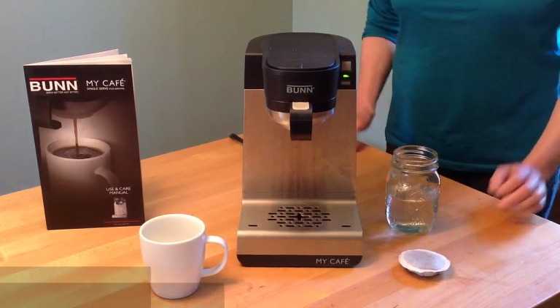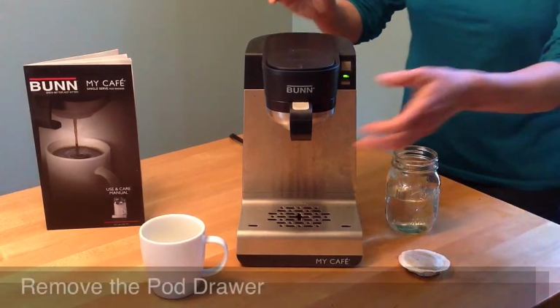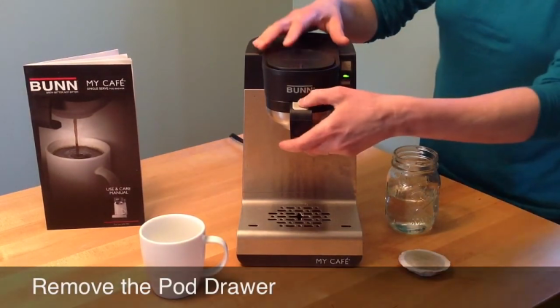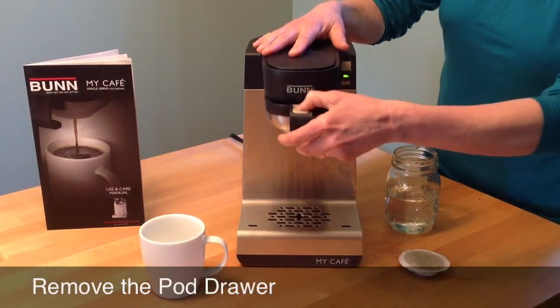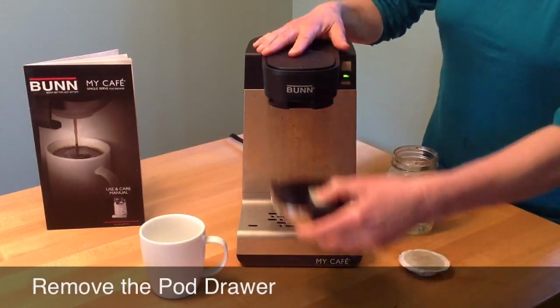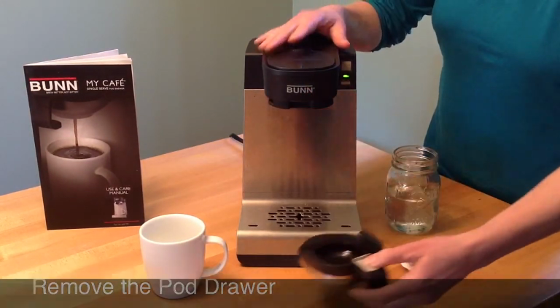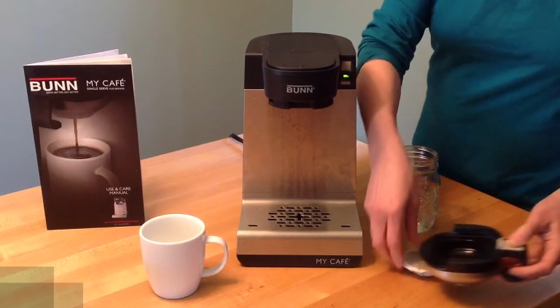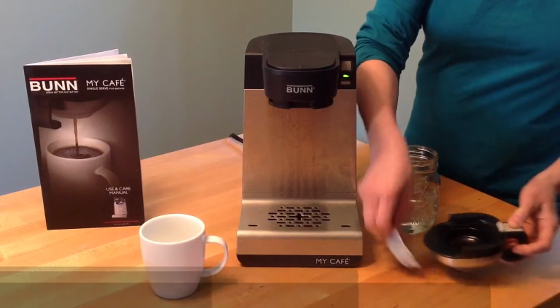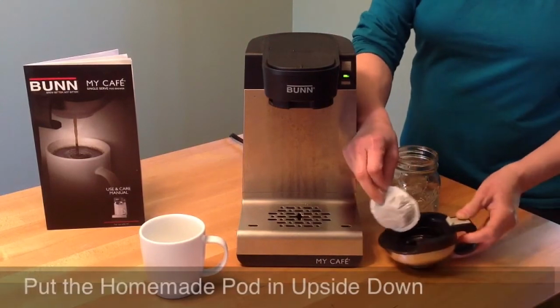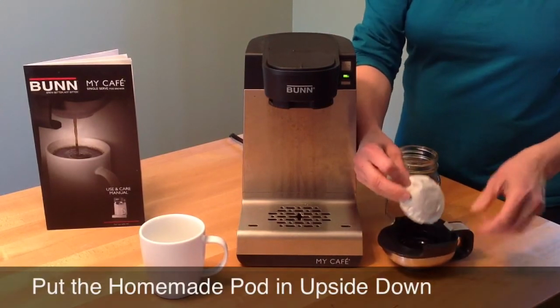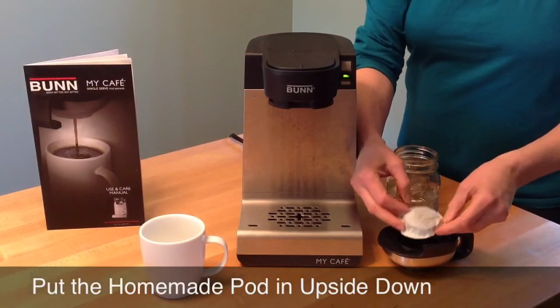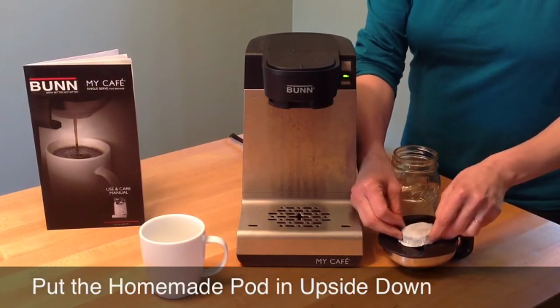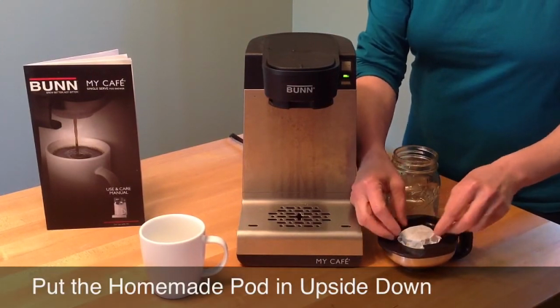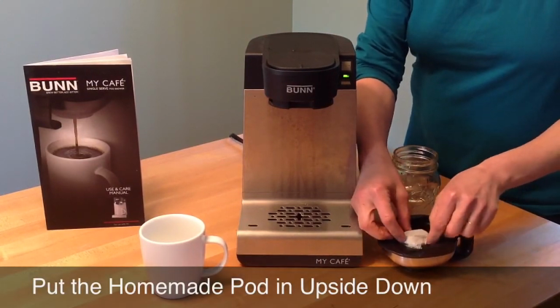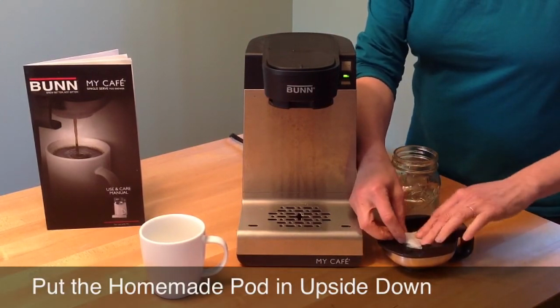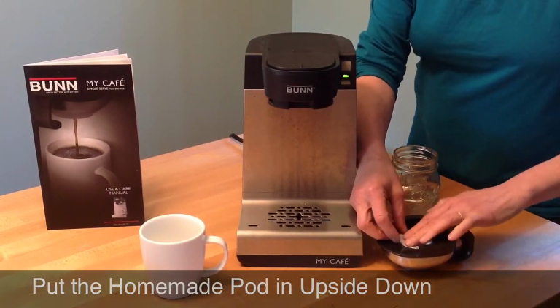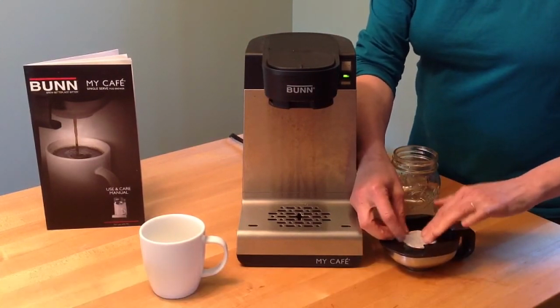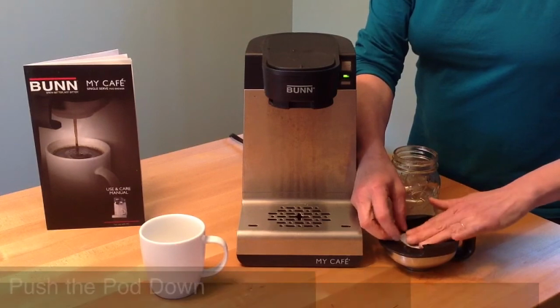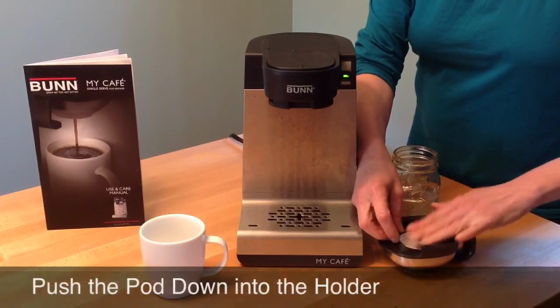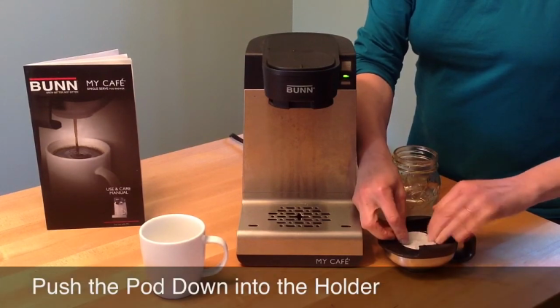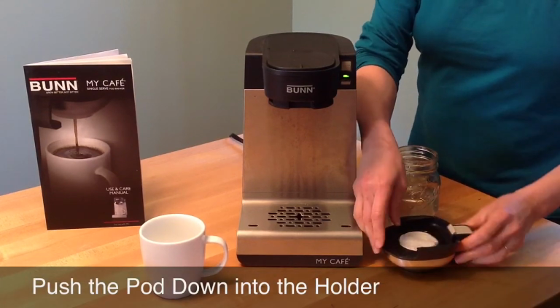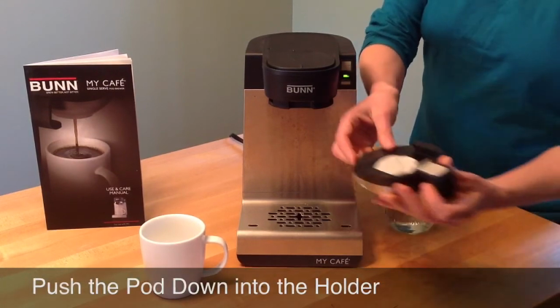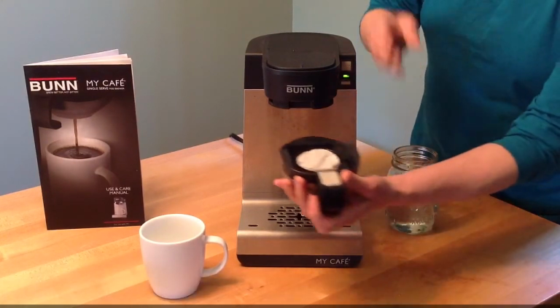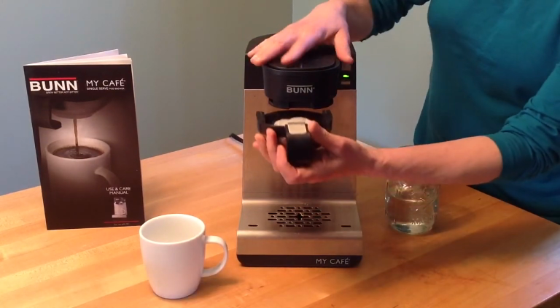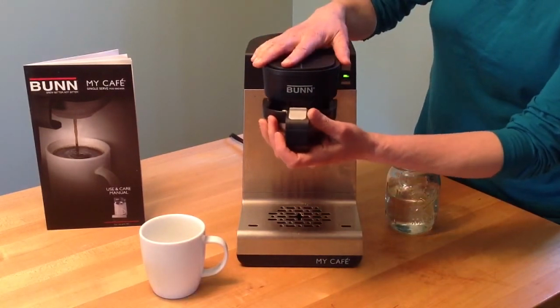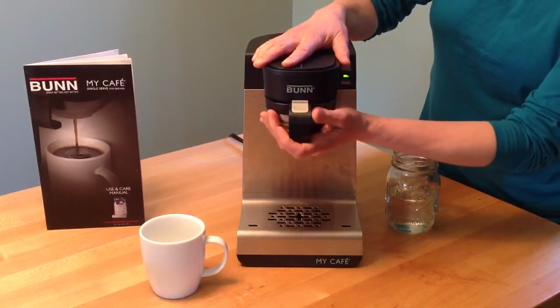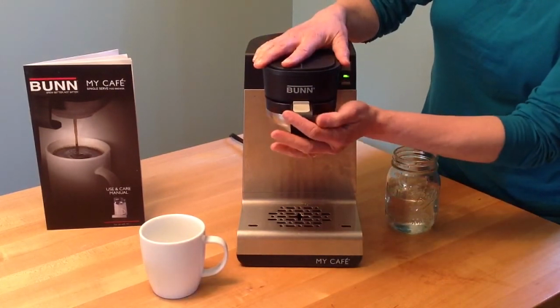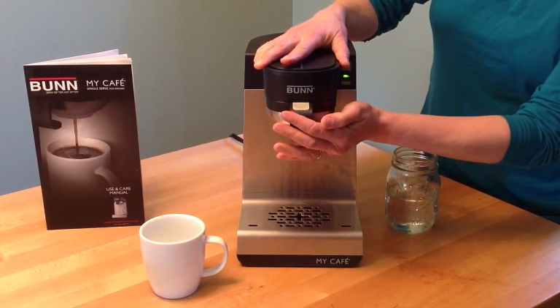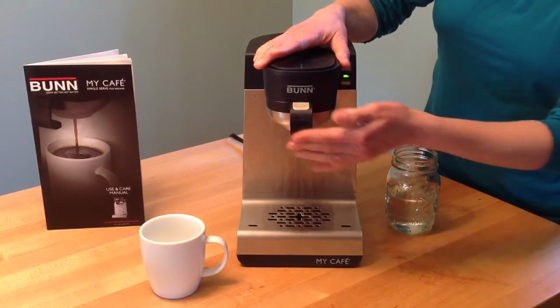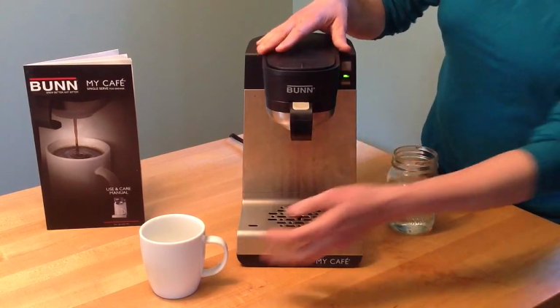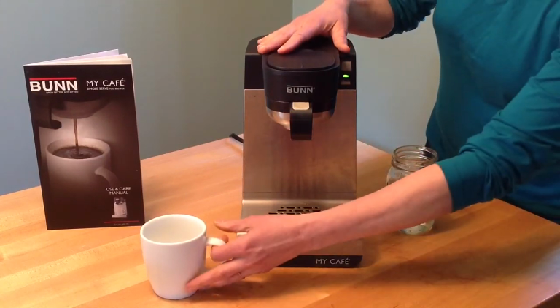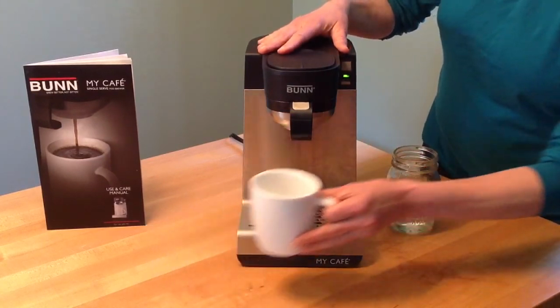Press down the tab and pull out the pod drawer. Place the pod upside down in the pod drawer. Push the pod all the way down into the holder. Place the pod drawer back into the coffee maker until you hear a click.